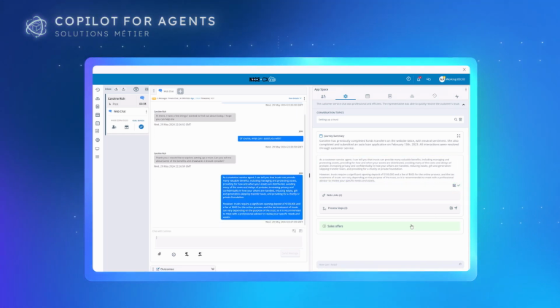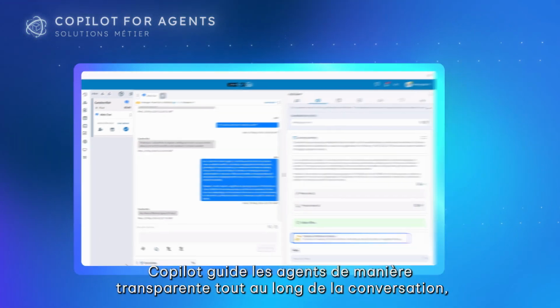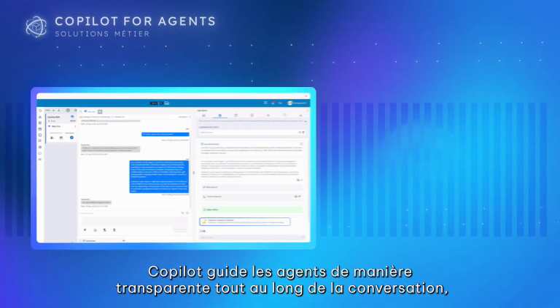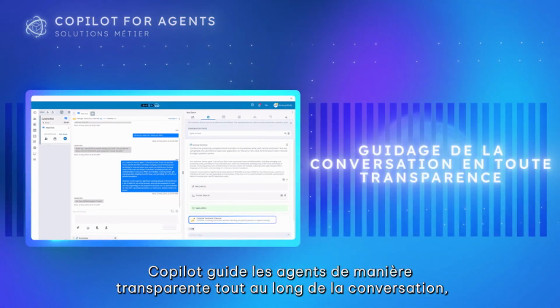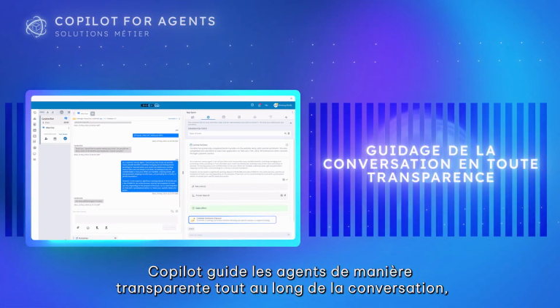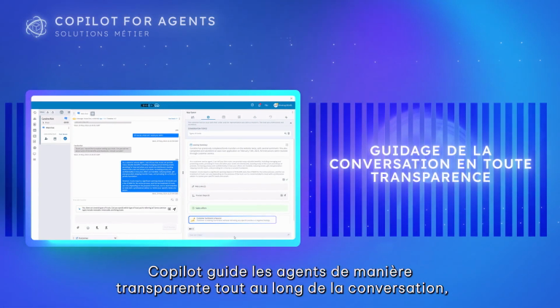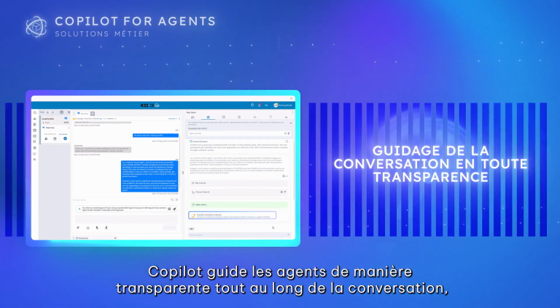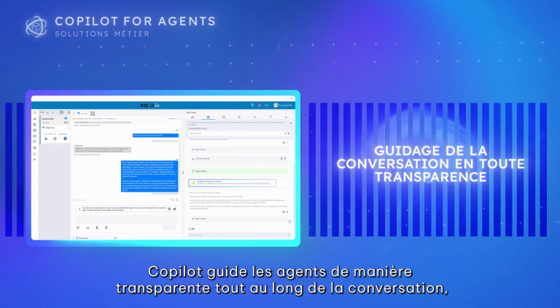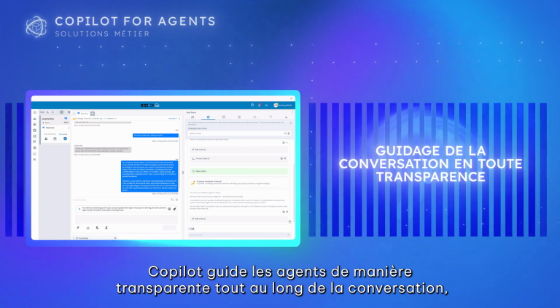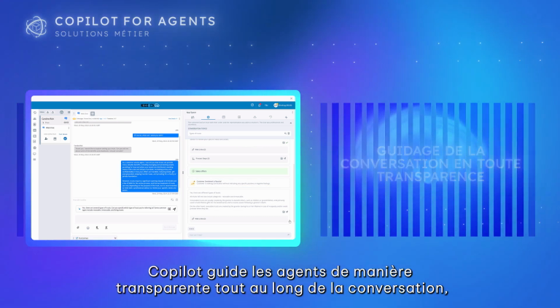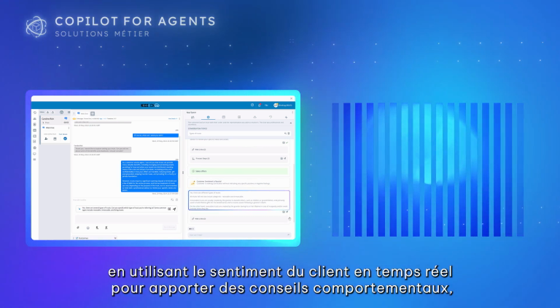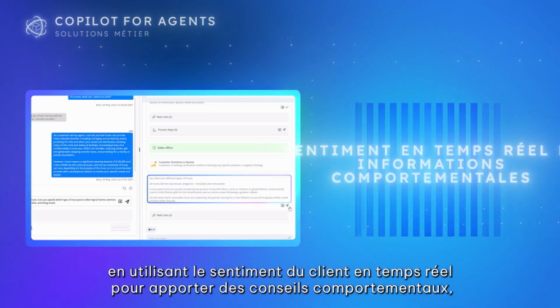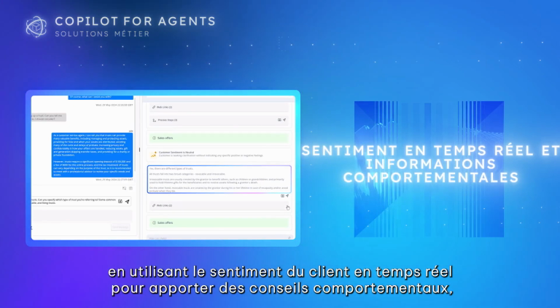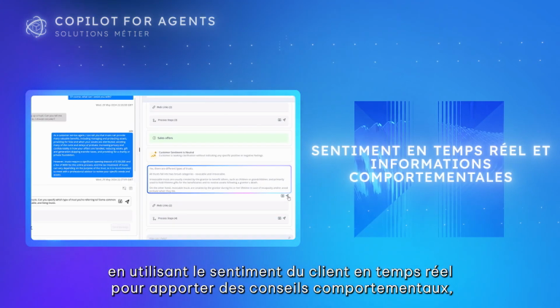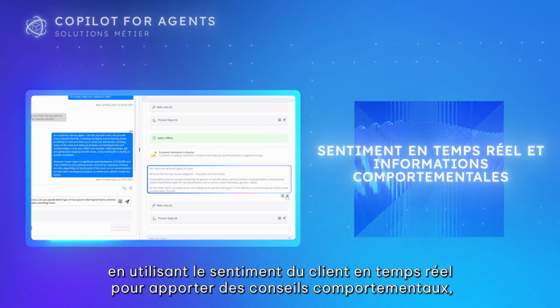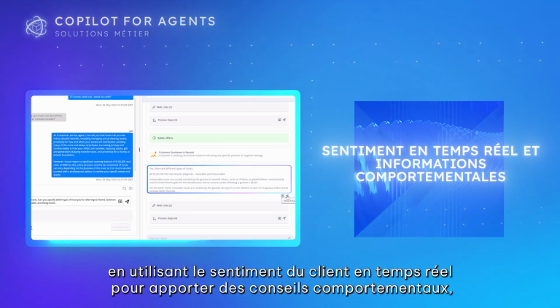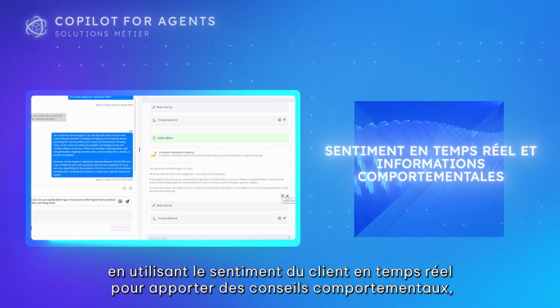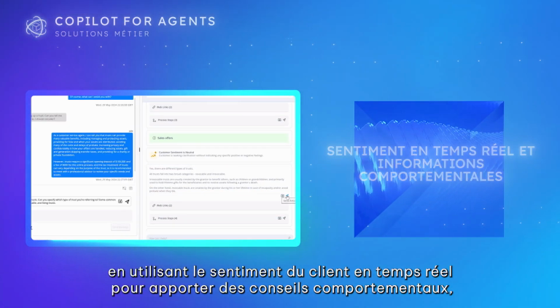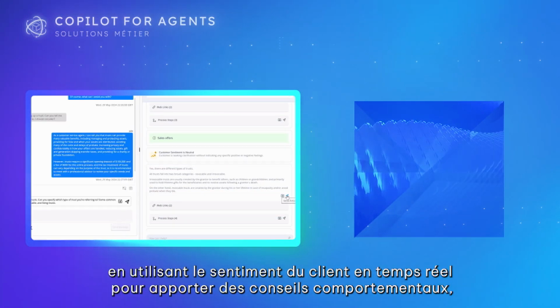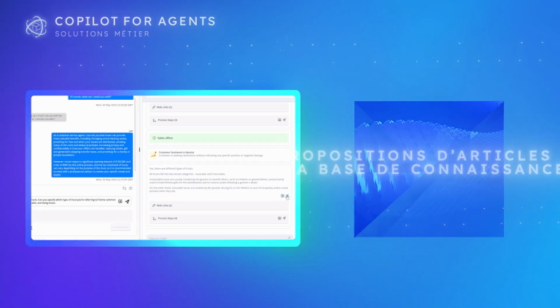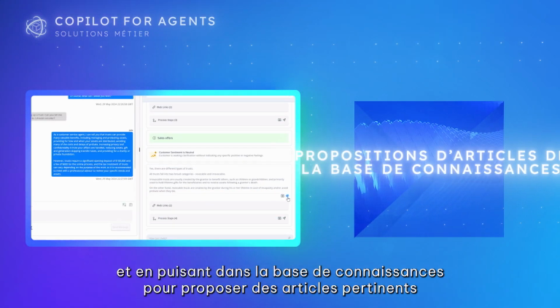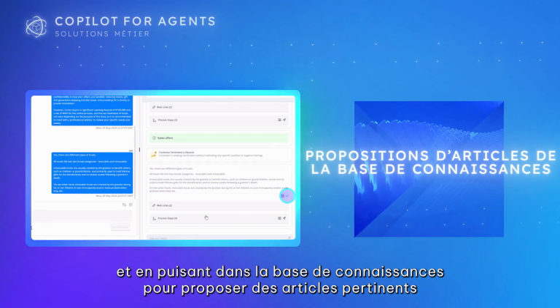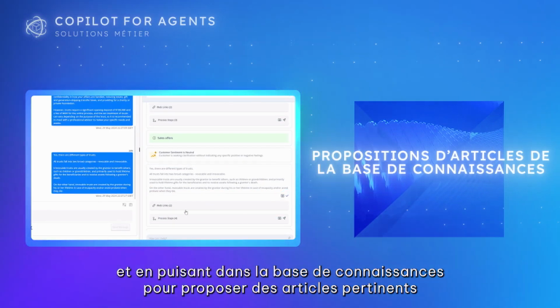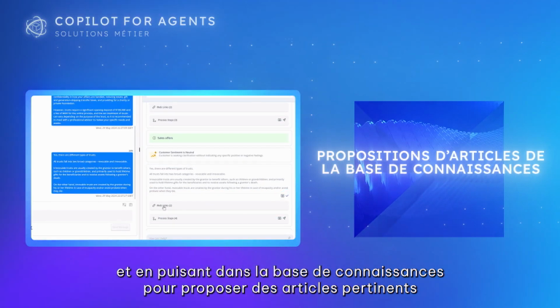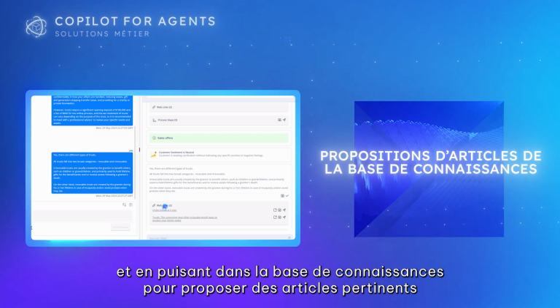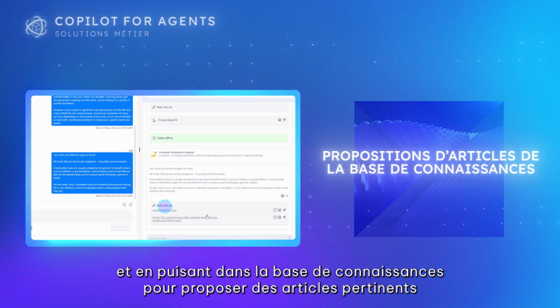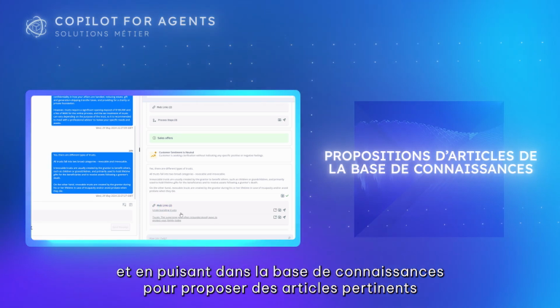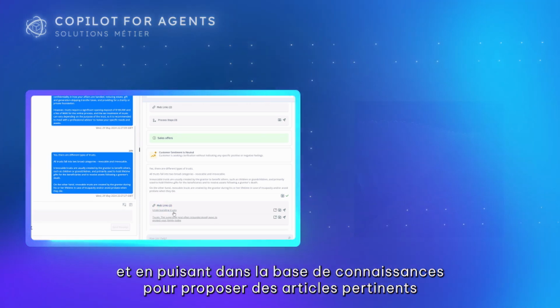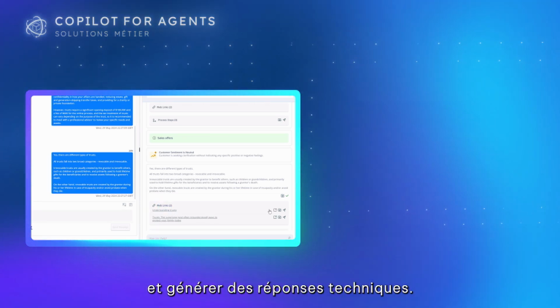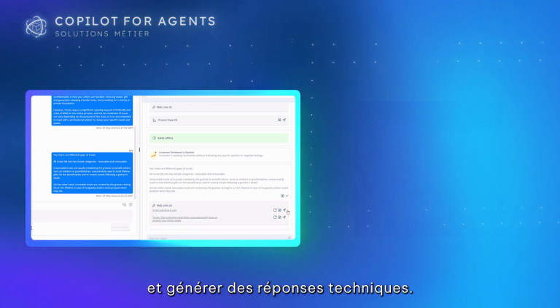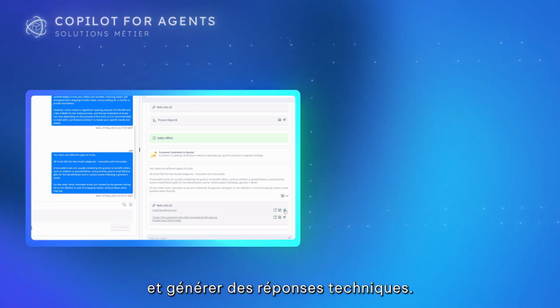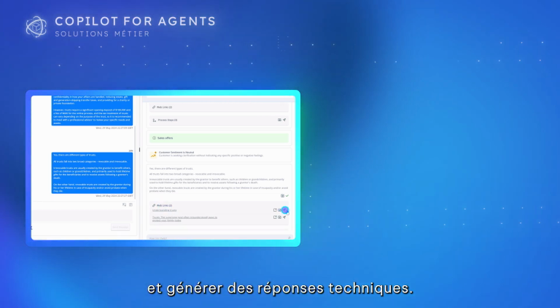Co-Pilot seamlessly guides agents through any conversation using real-time customer sentiment to make behavioral suggestions, and pulling from the knowledge base to suggest relevant articles and generate technical responses.